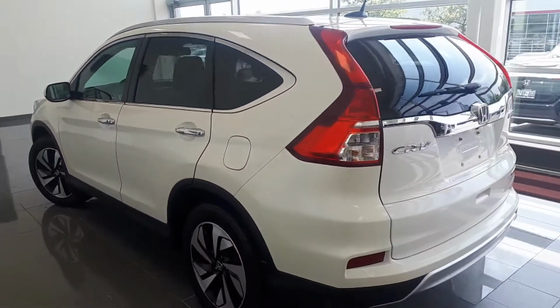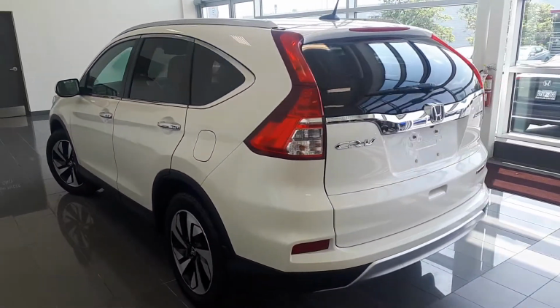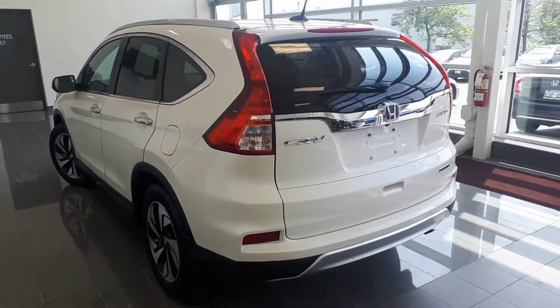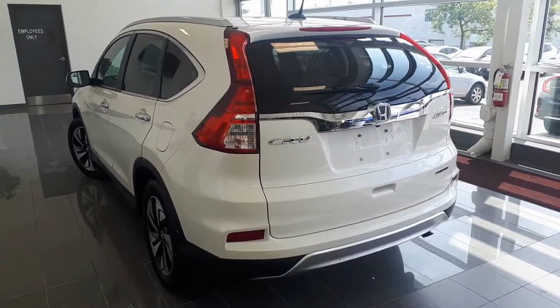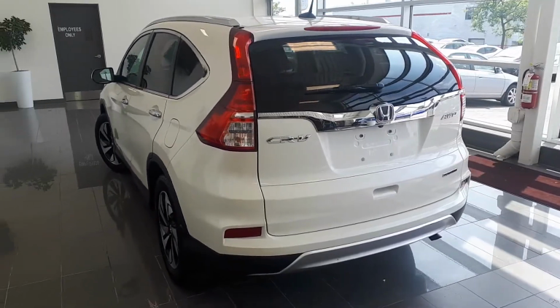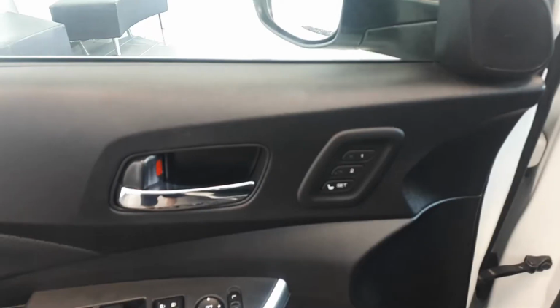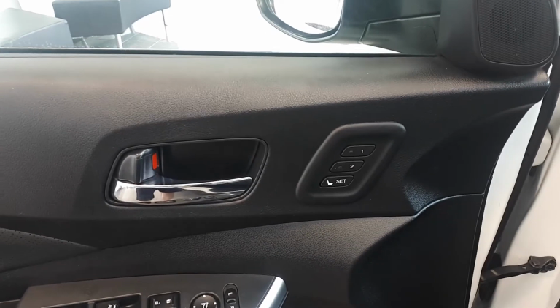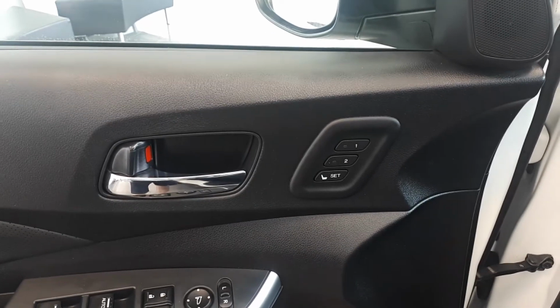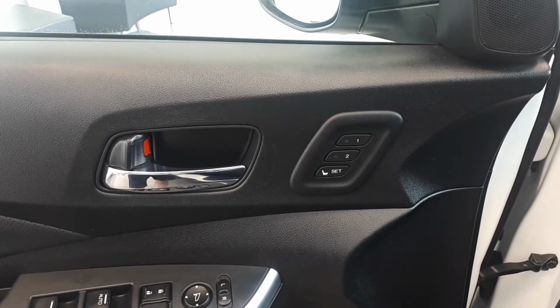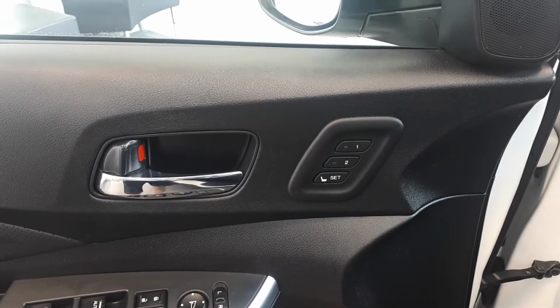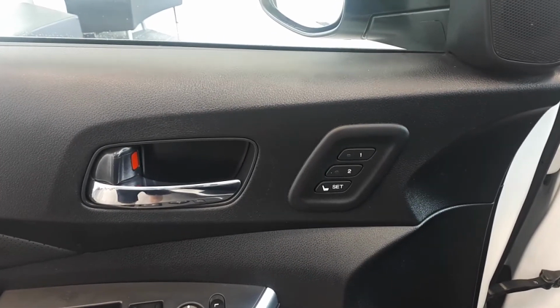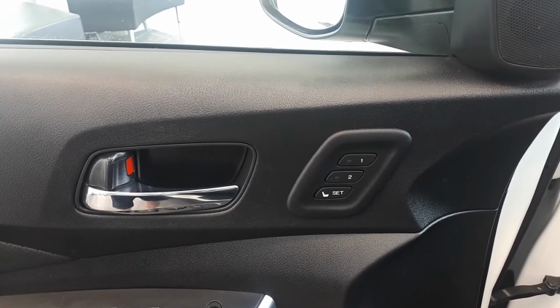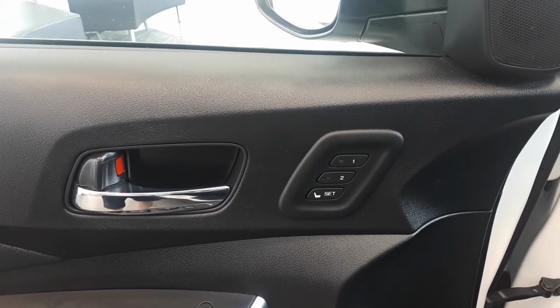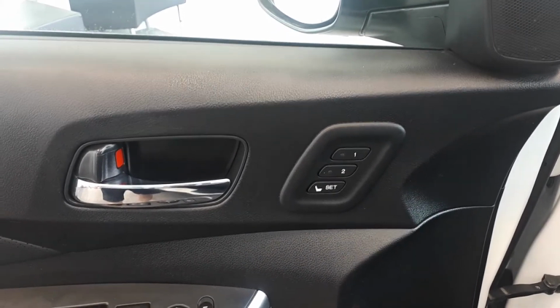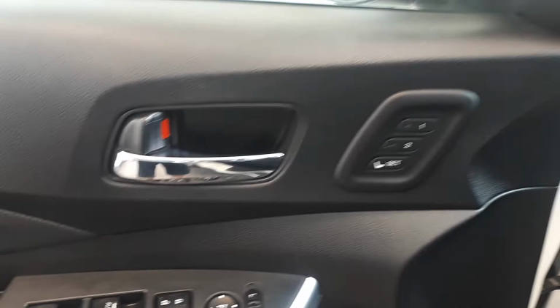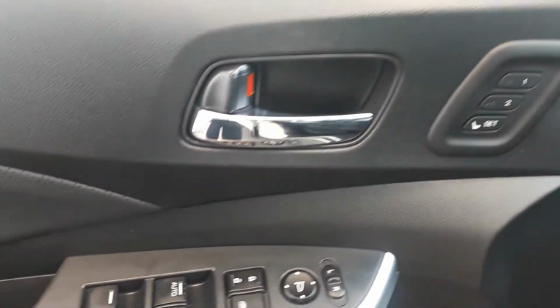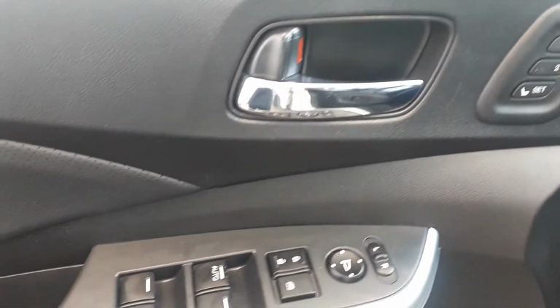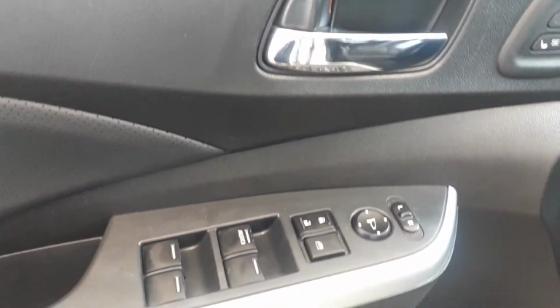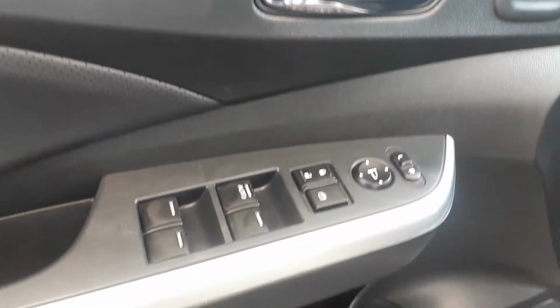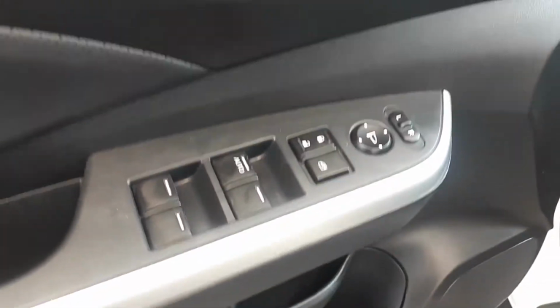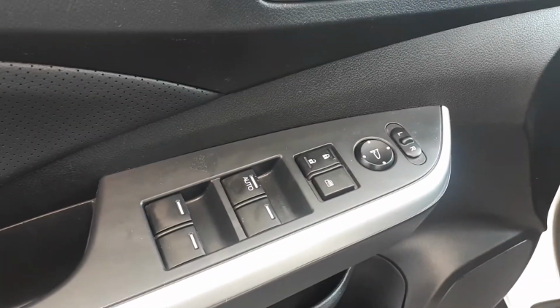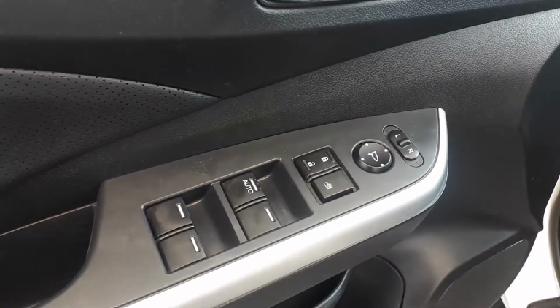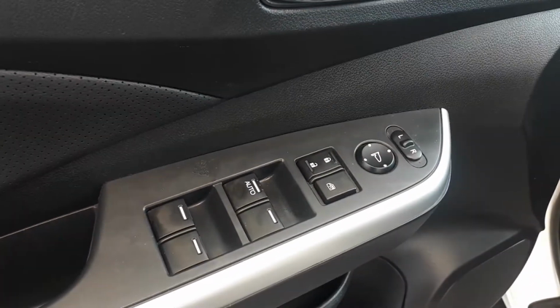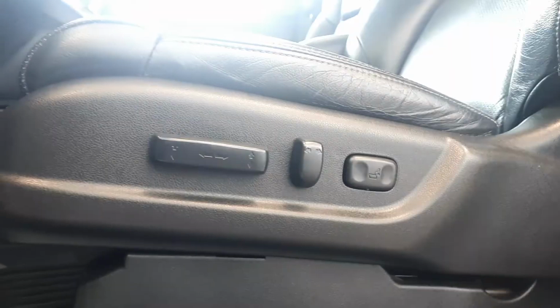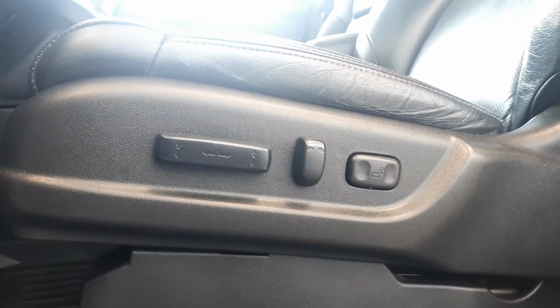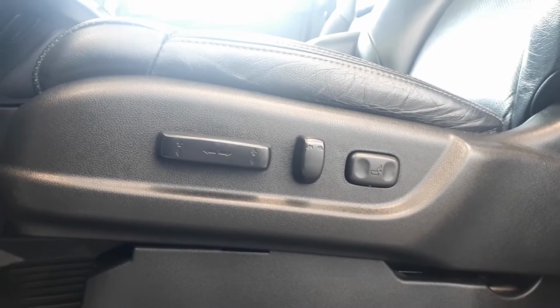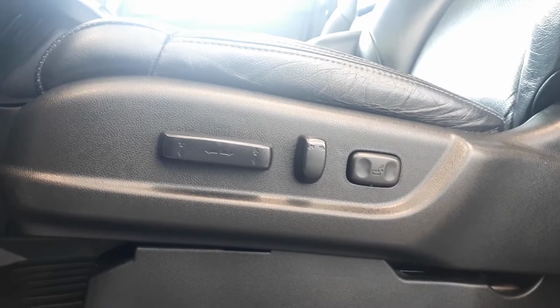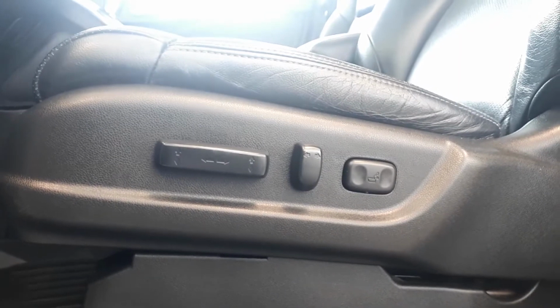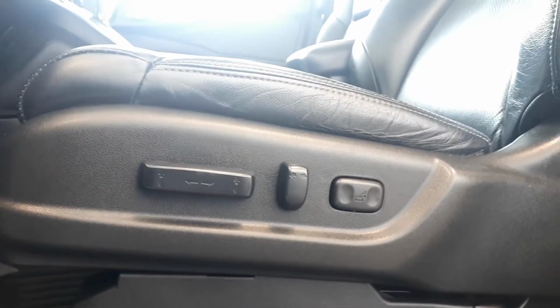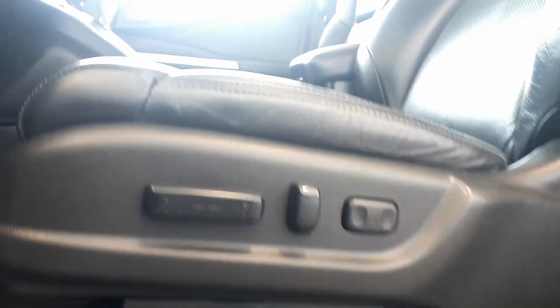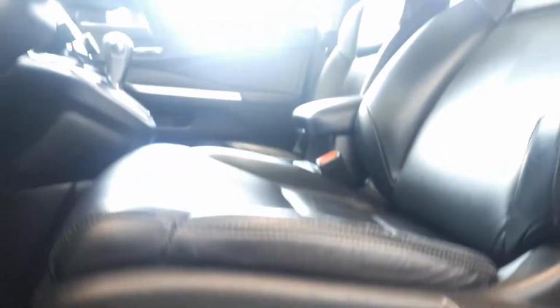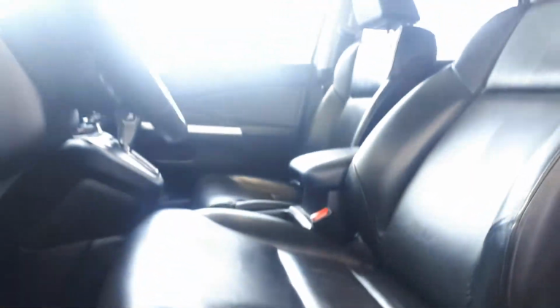Let's take a look at some of the features on the inside. Starting with the driver's side door, this vehicle has memory seat functions for two different drivers, power mirrors, locks and windows with an automatic driver side window. There's also power seating and power lumbar support, and a full leather interior.